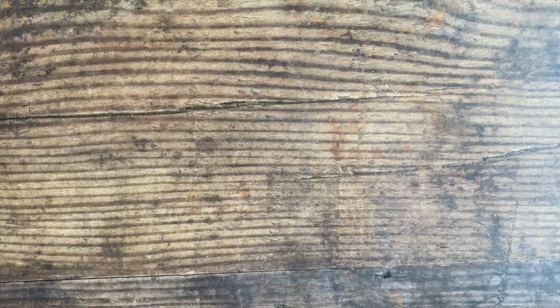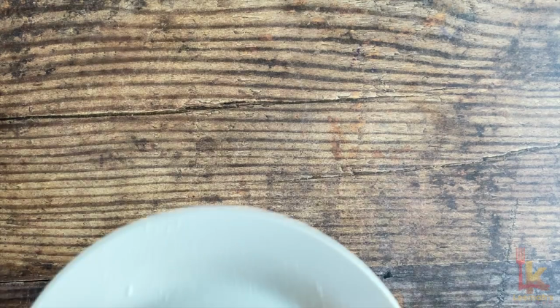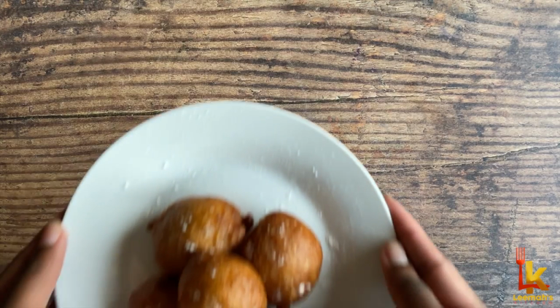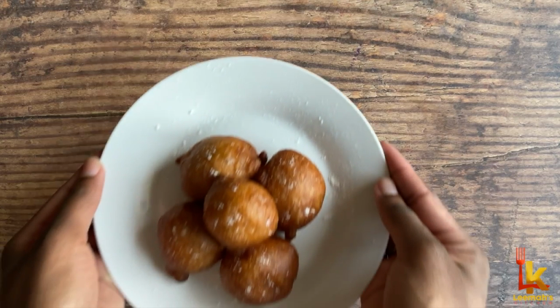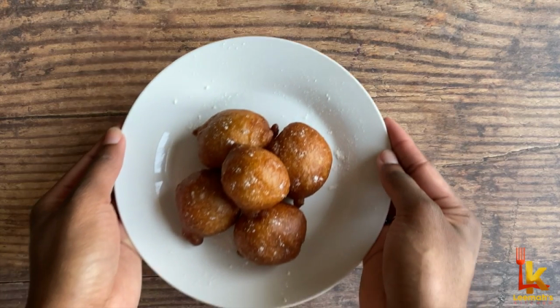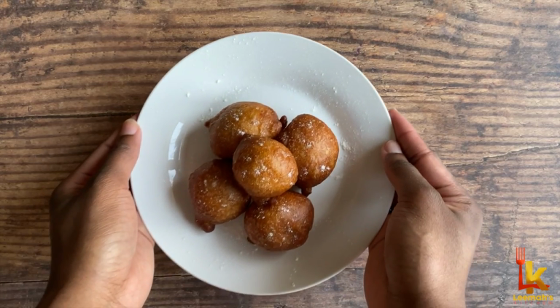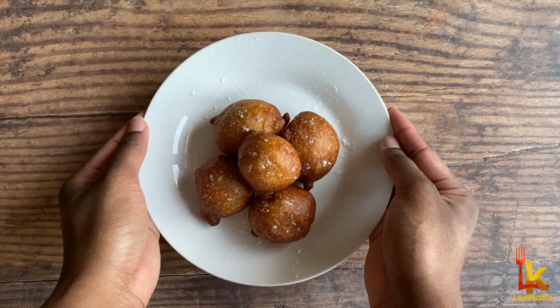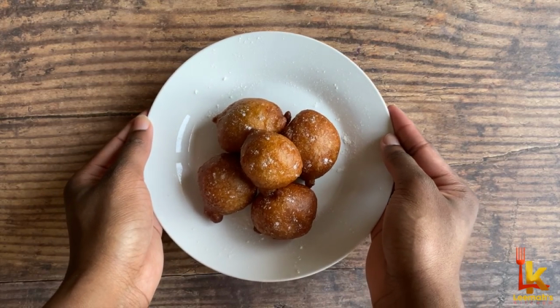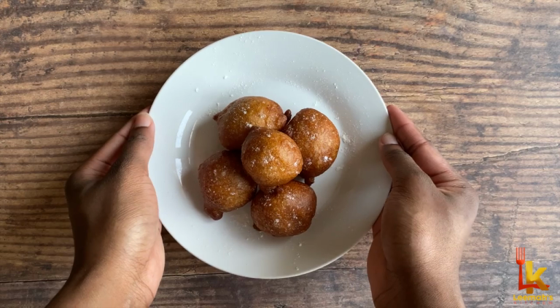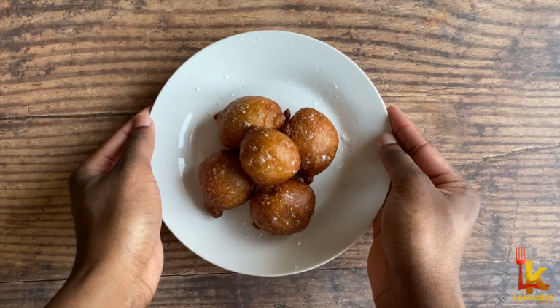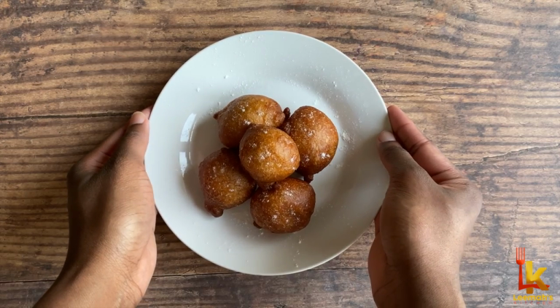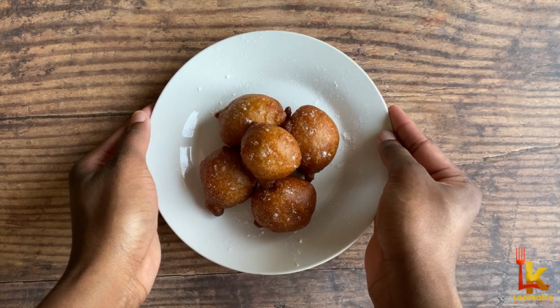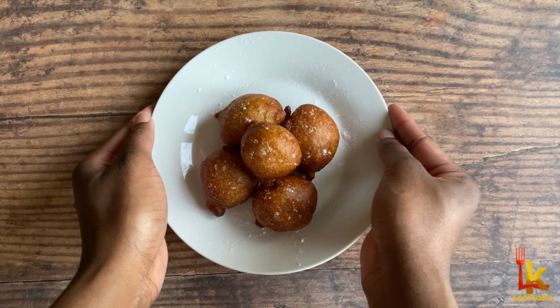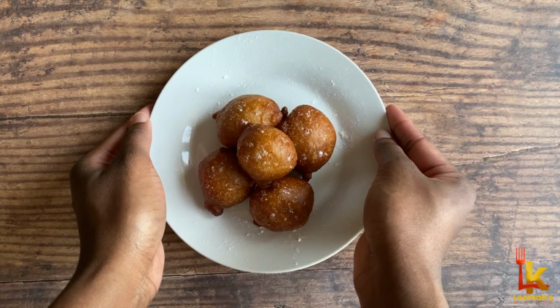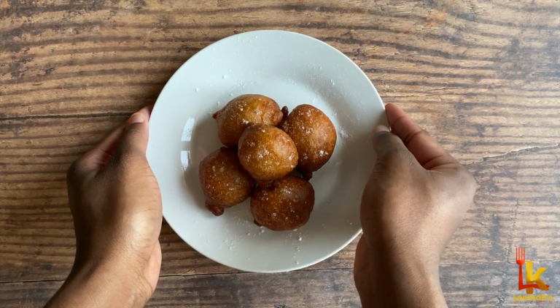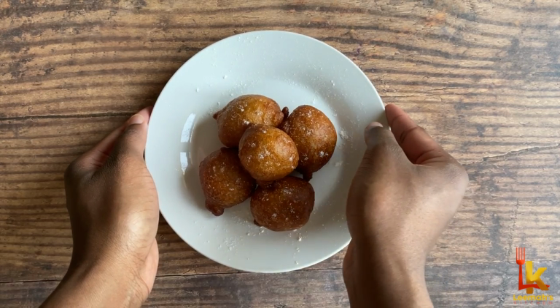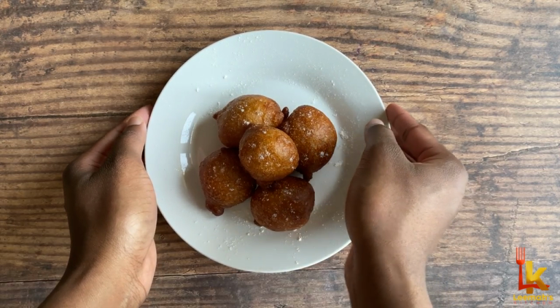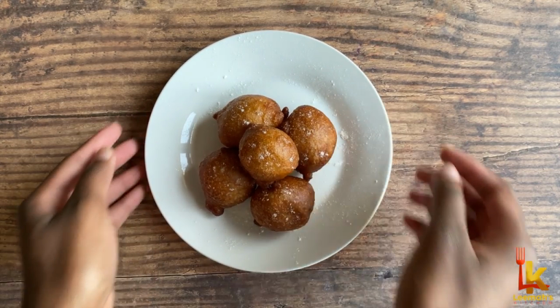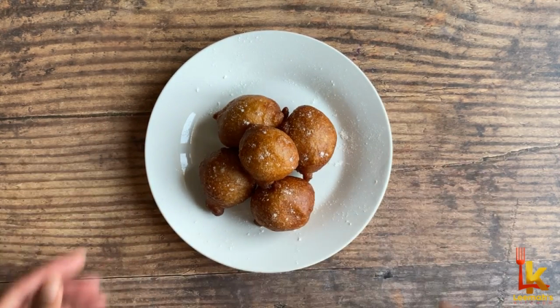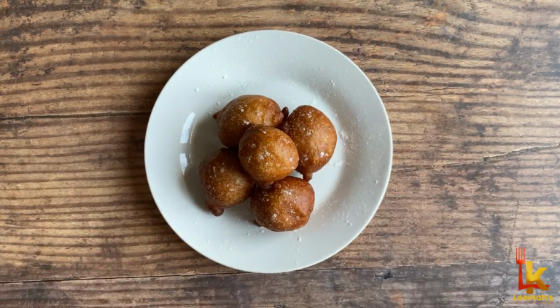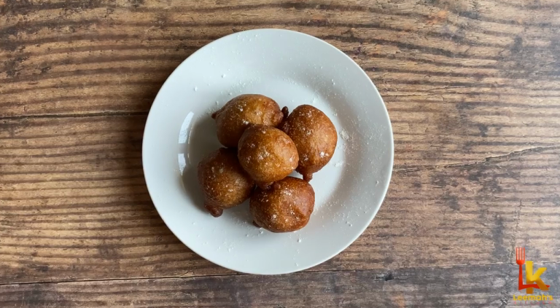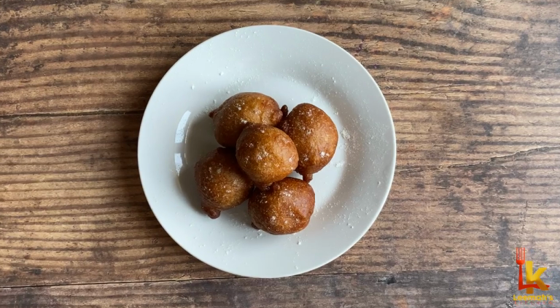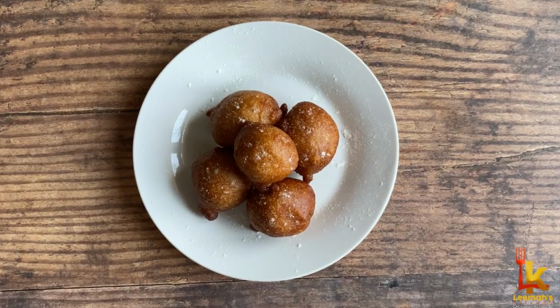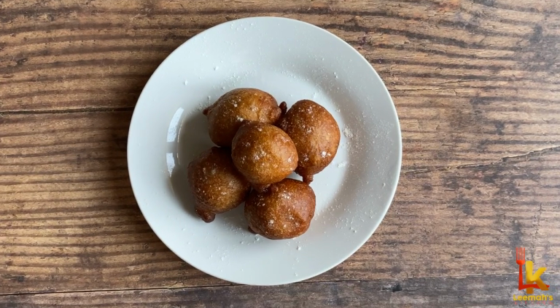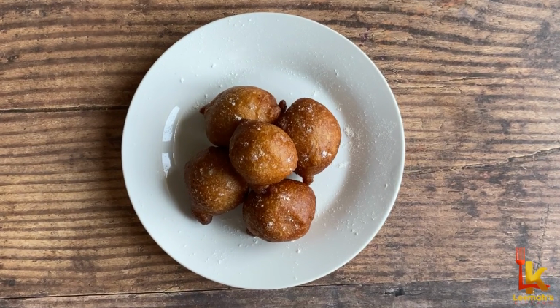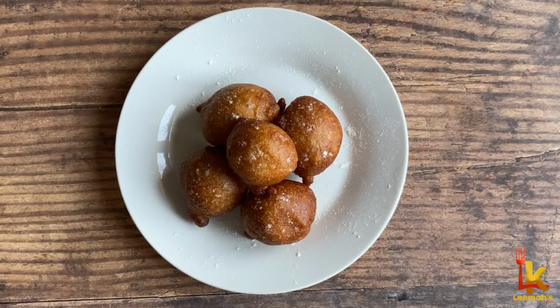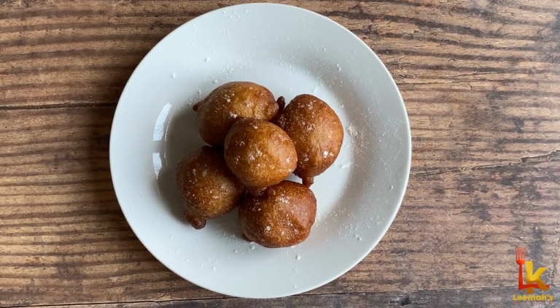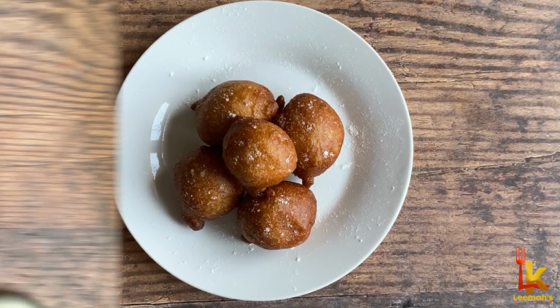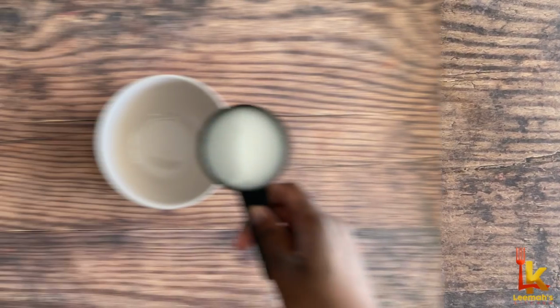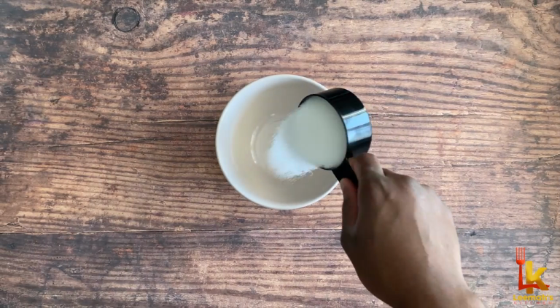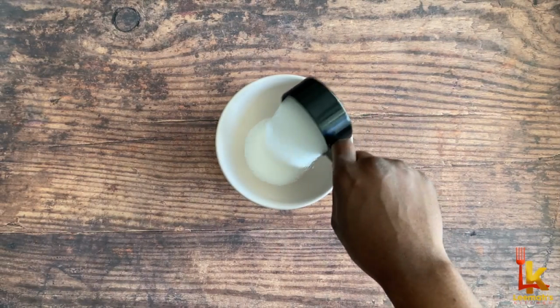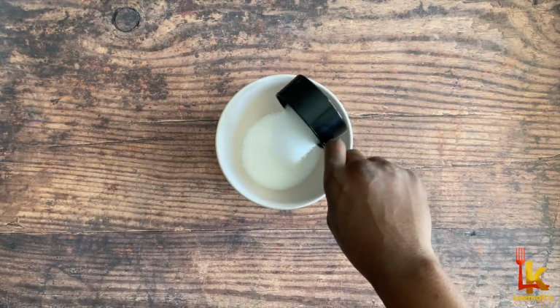Hi guys, welcome to Lima's Kitchen! Today I'll be showing you how to make nice fluffy puff puff. This recipe doesn't require you to get your hands messy, so stay tuned to see how to make it.